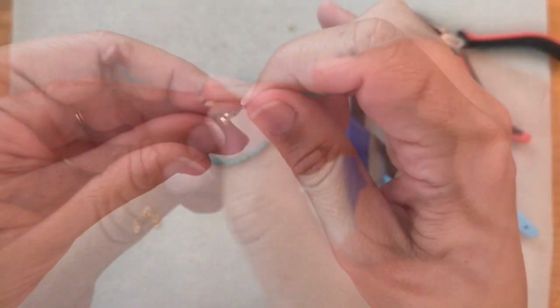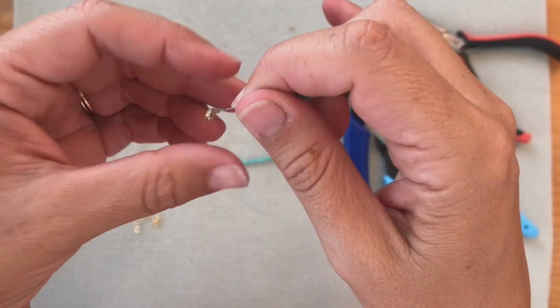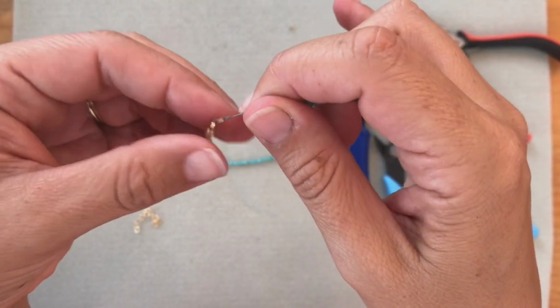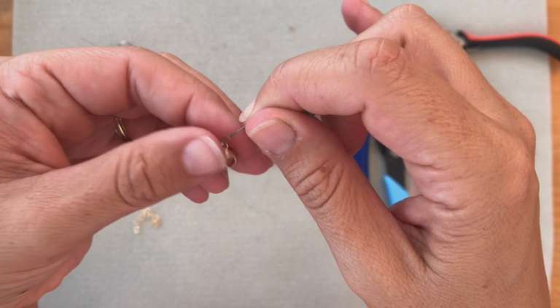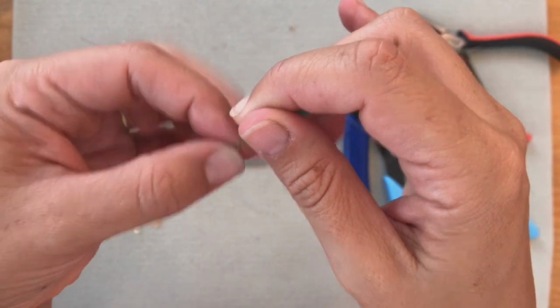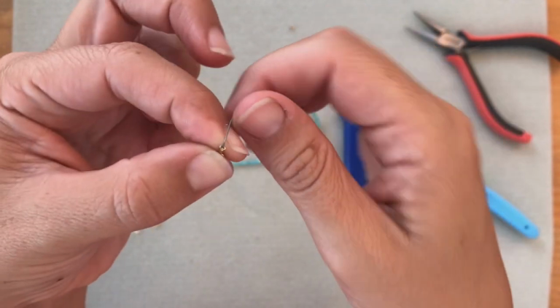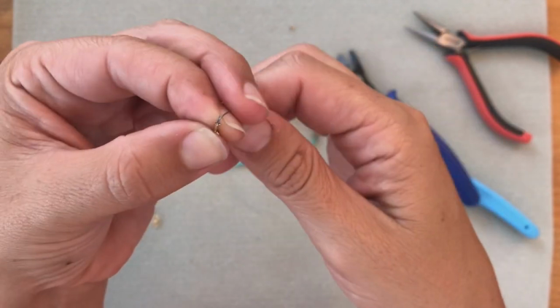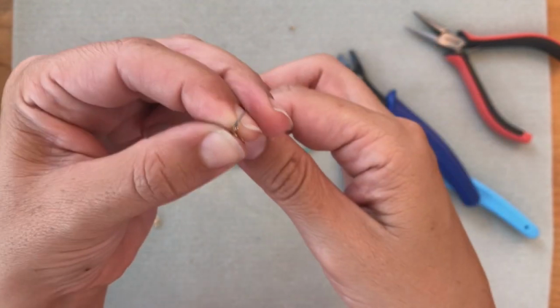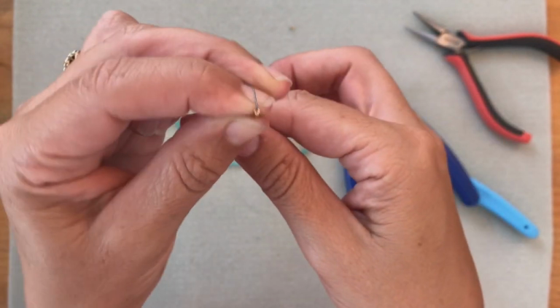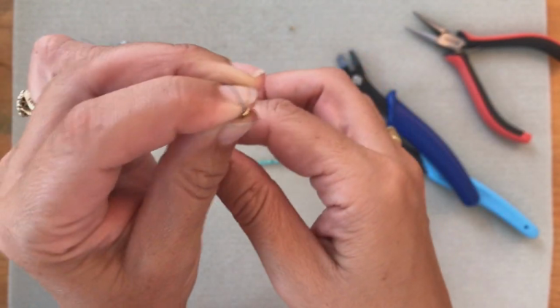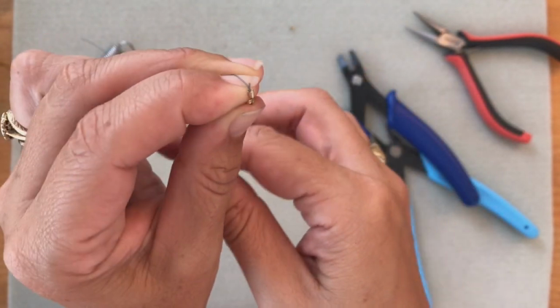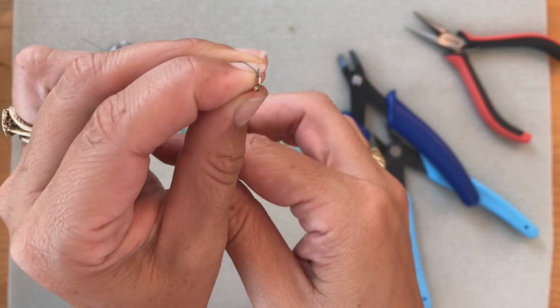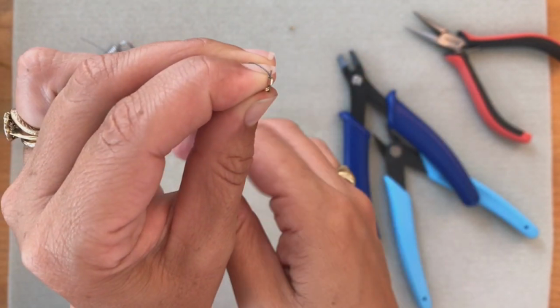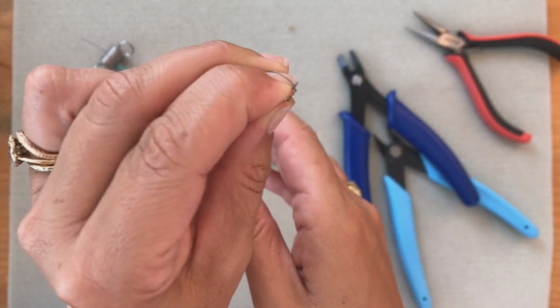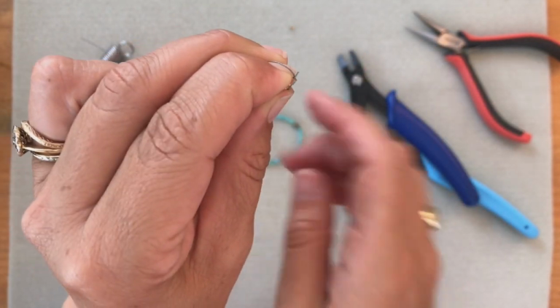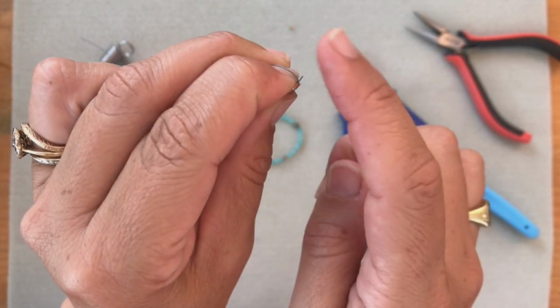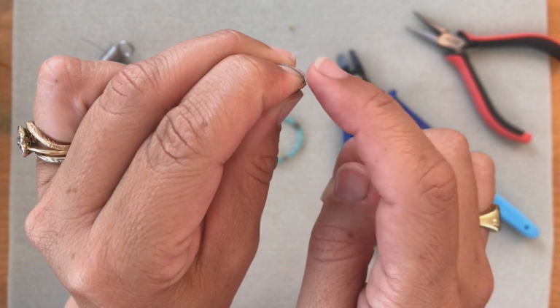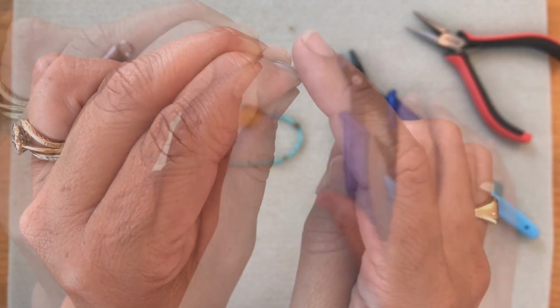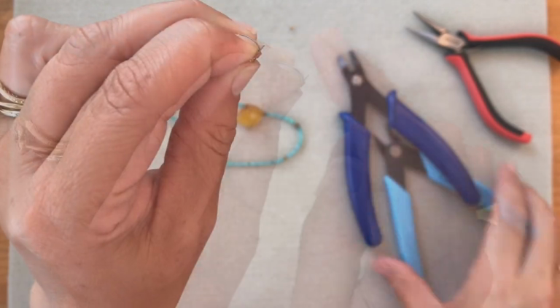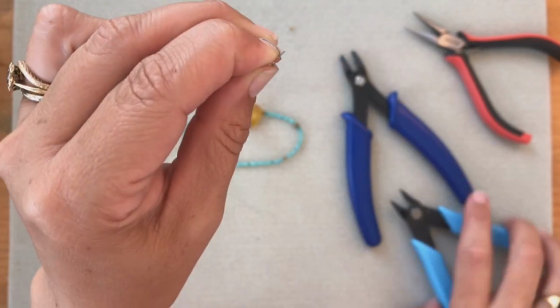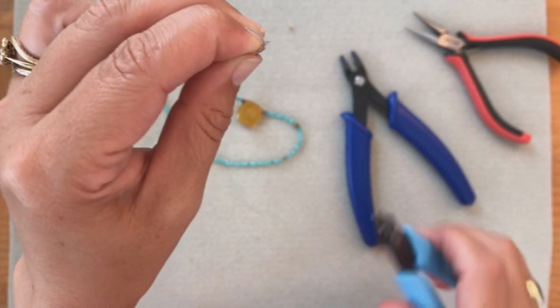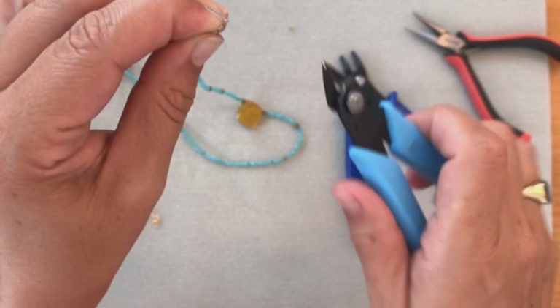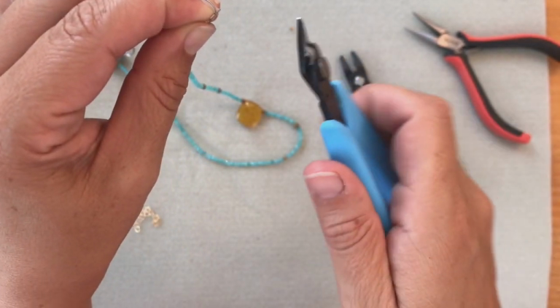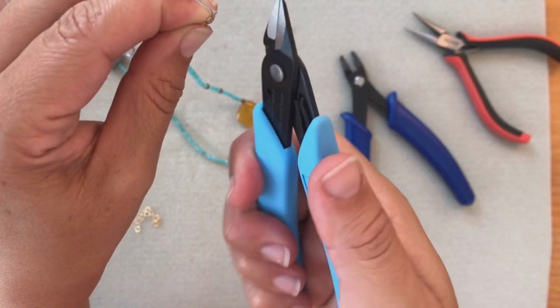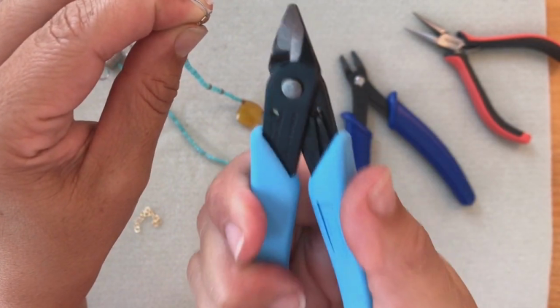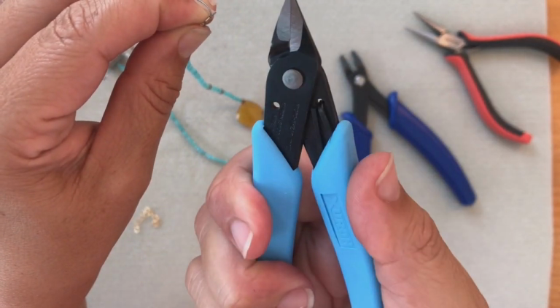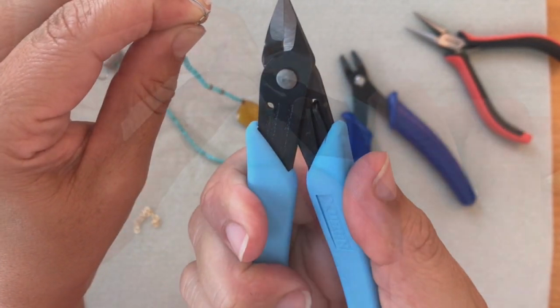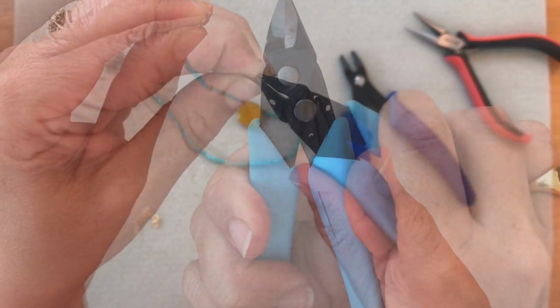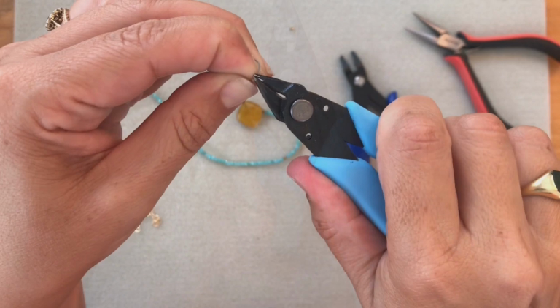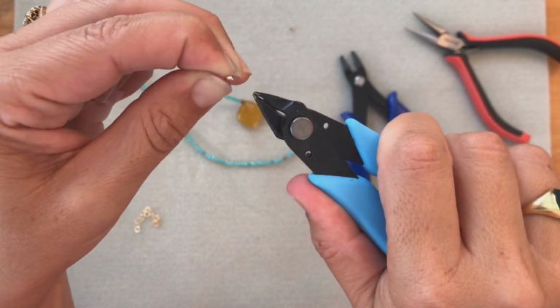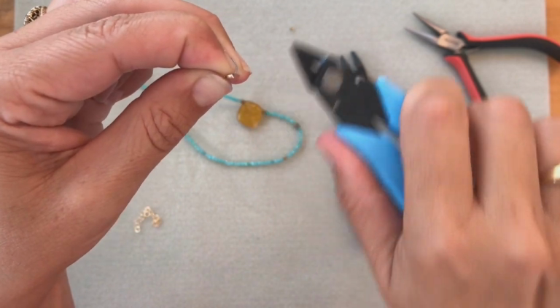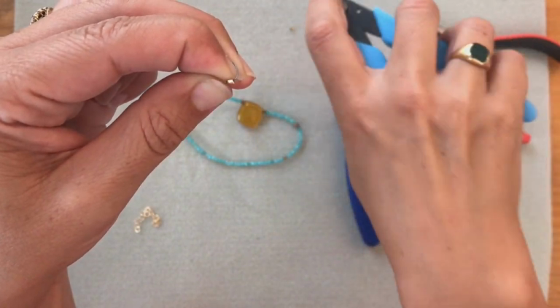Then we're going to cut off this little excess piece of wire. I like to bend it over my finger so I can get it. I'm going to take my wire cutters, put the flush side down, and just snip it off.